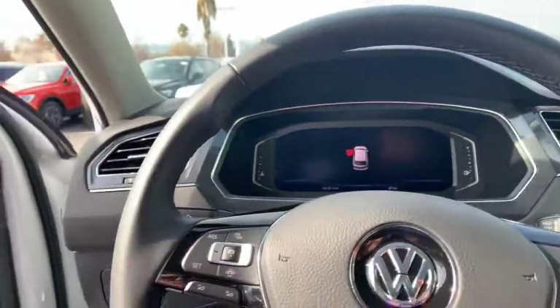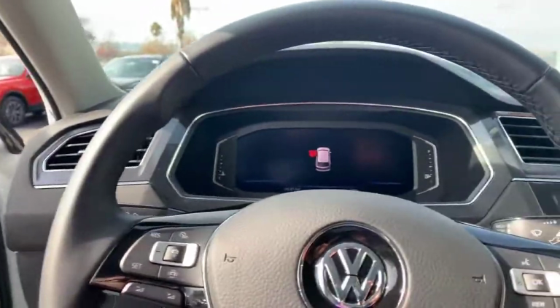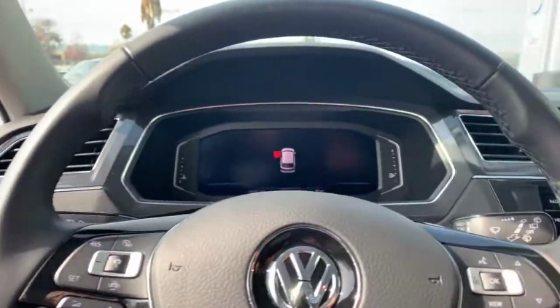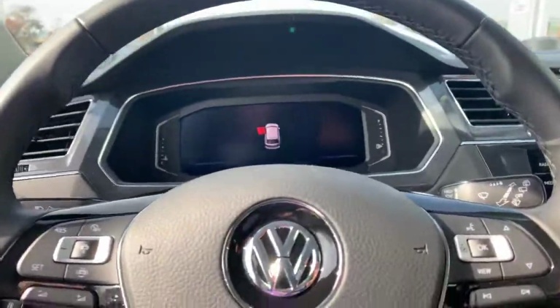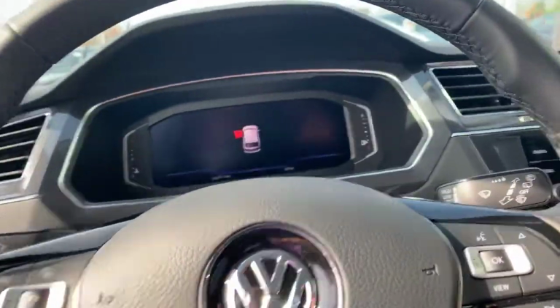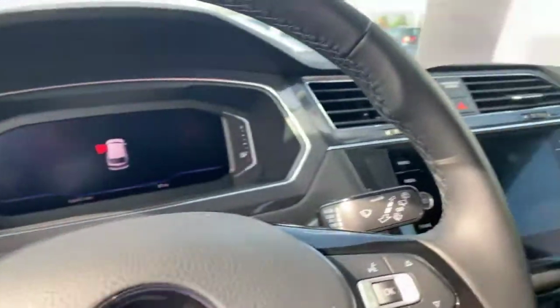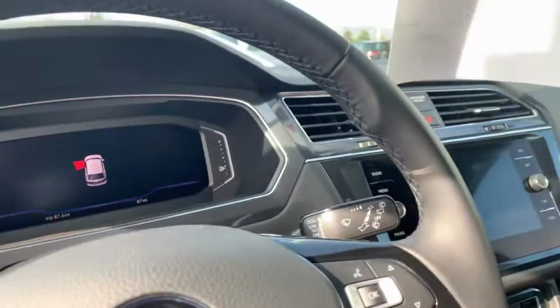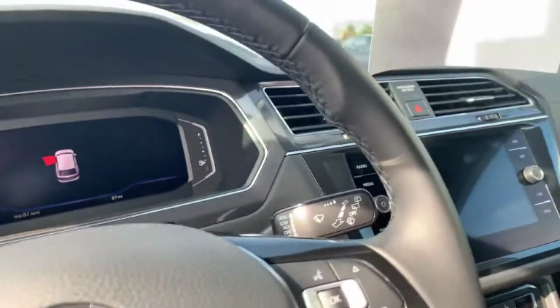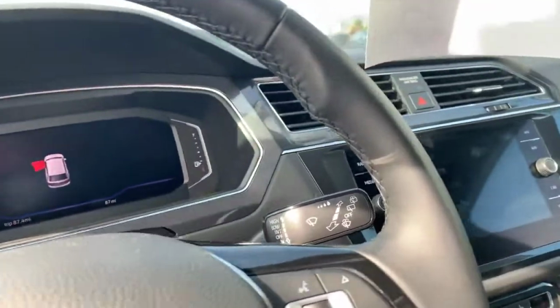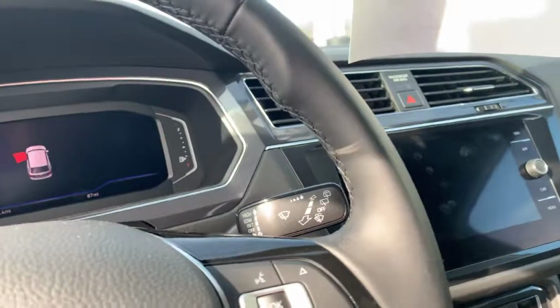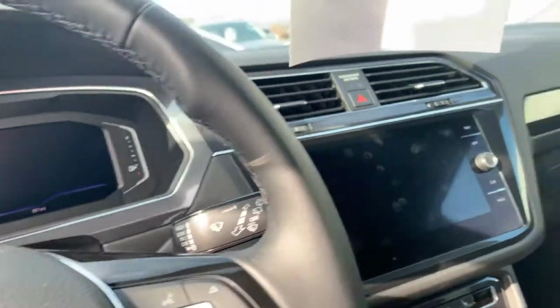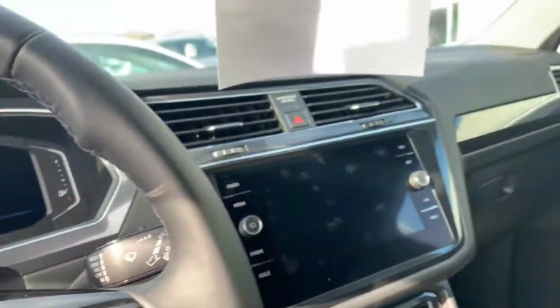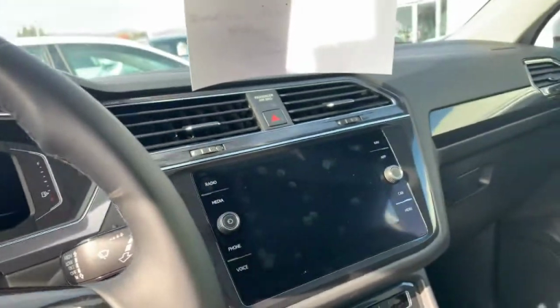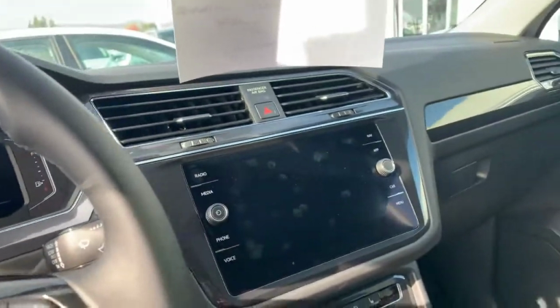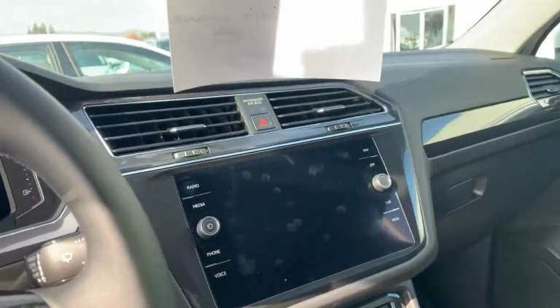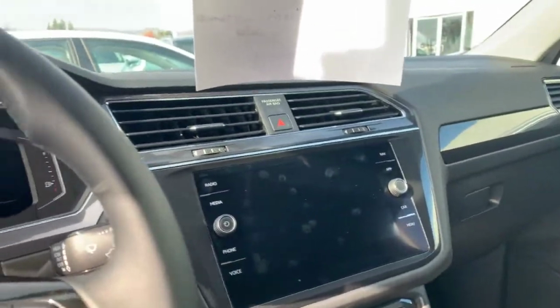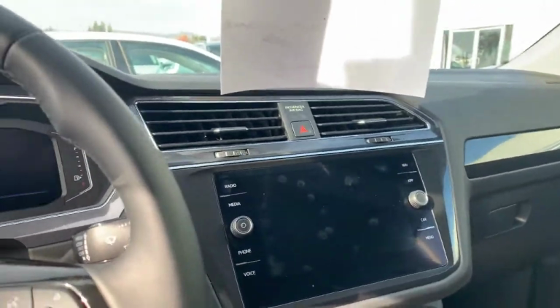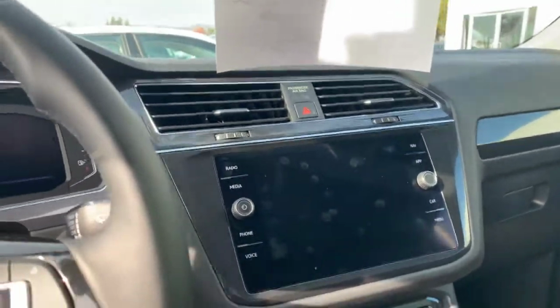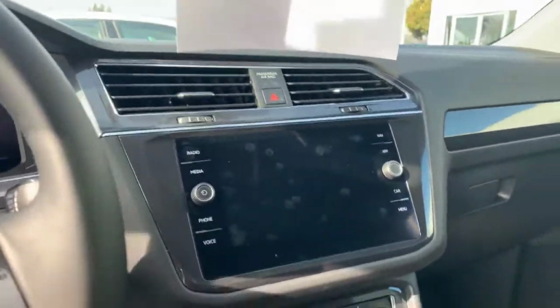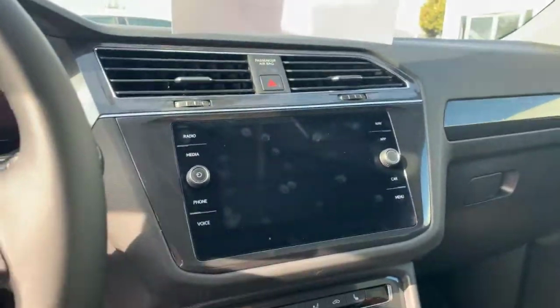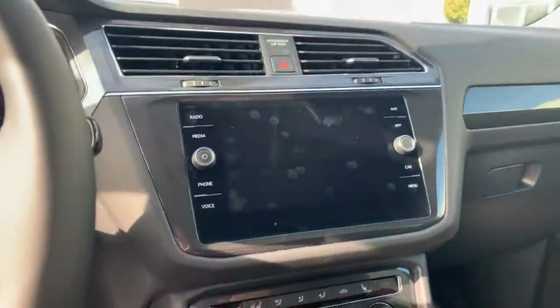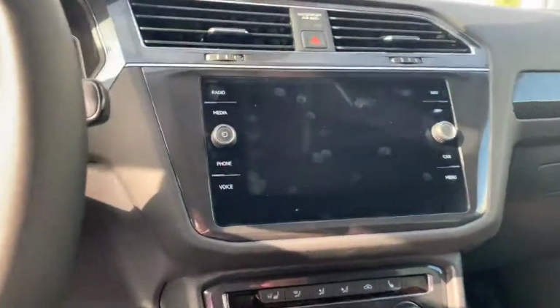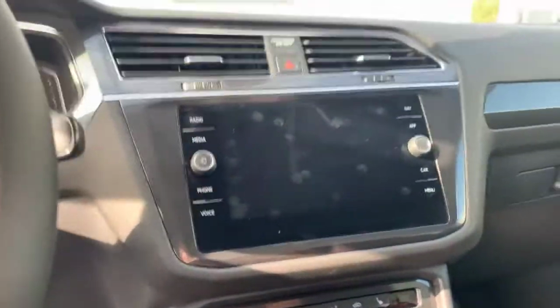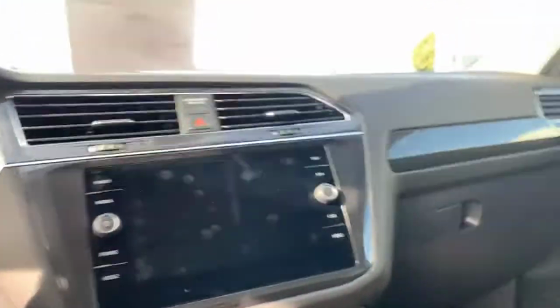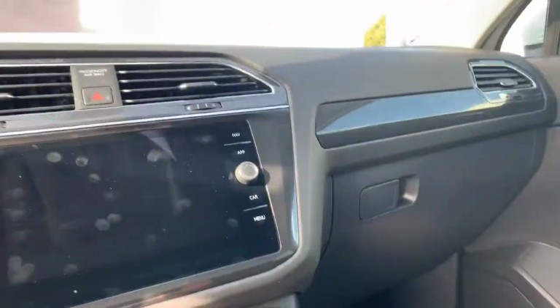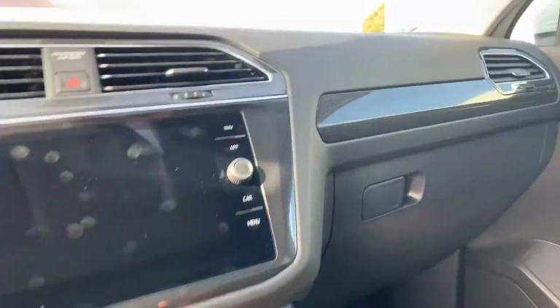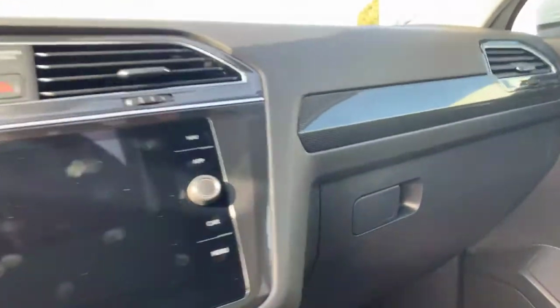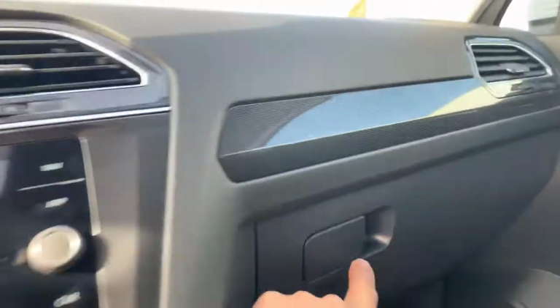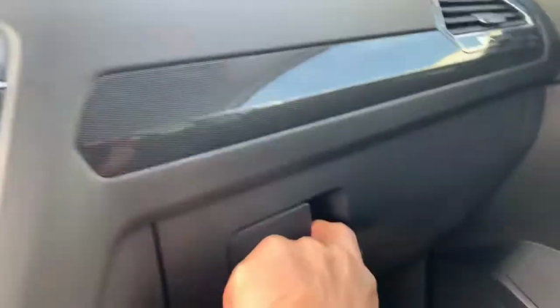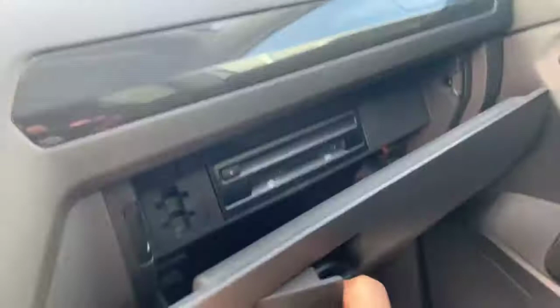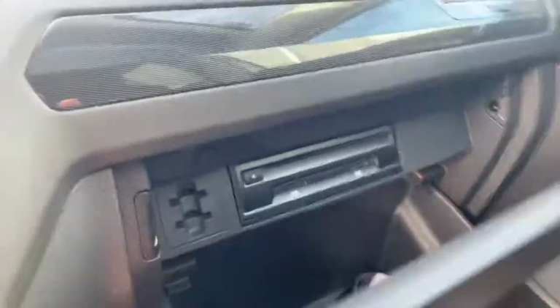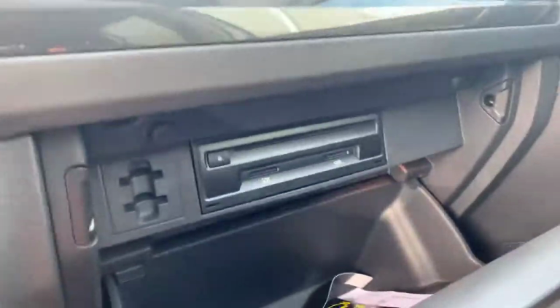It also features adaptive cruise control, rear traffic alert, forward collision warning, and autonomous braking. There's also a nice little CD player in here with two slots for SD cards — really just a great vehicle.